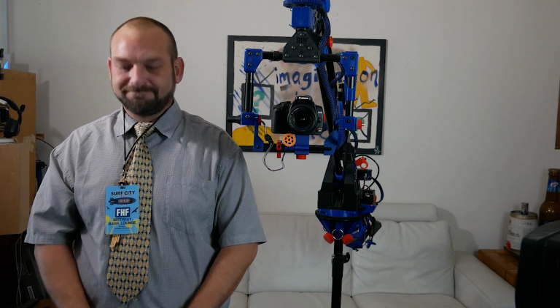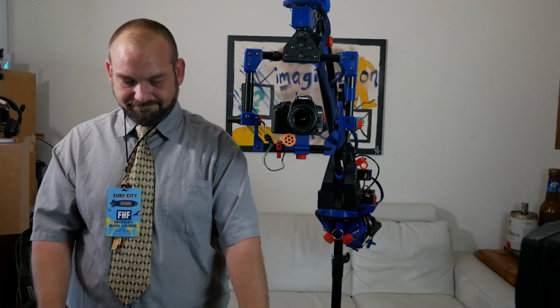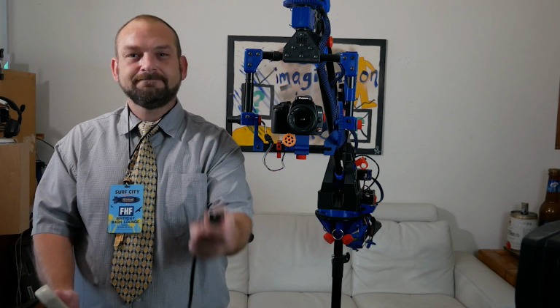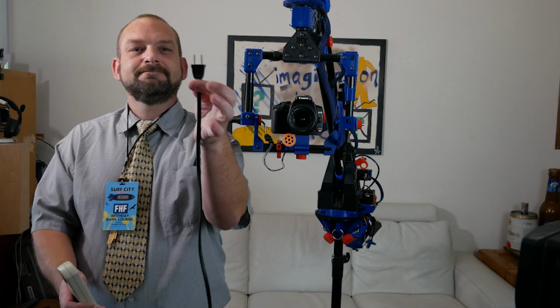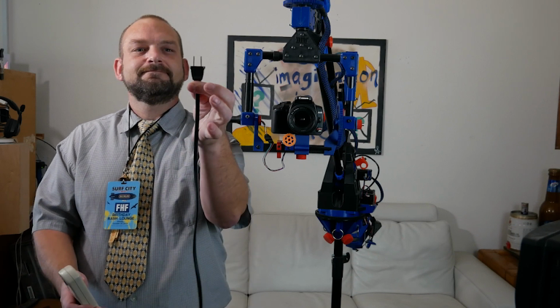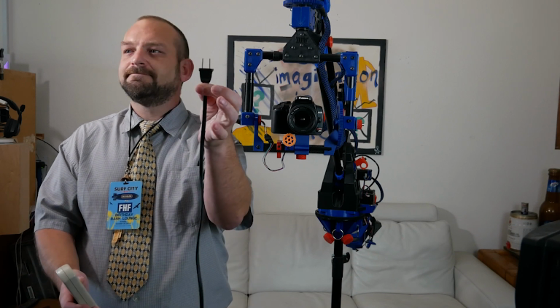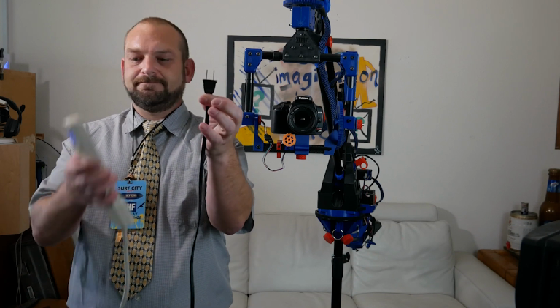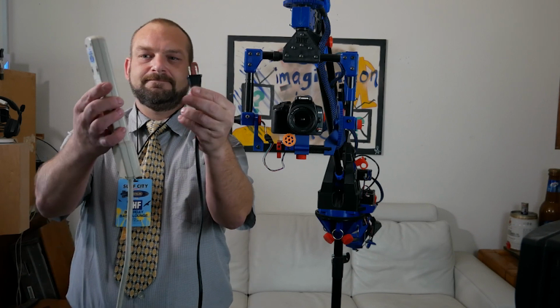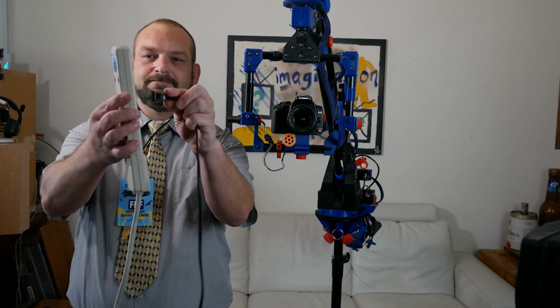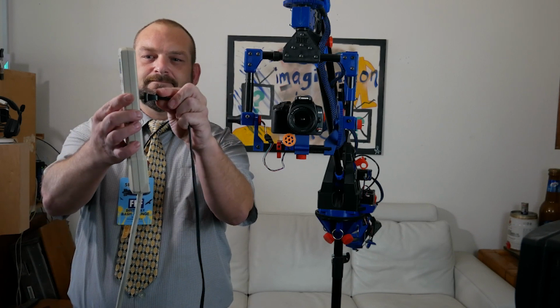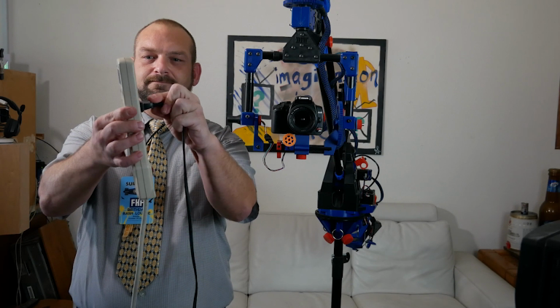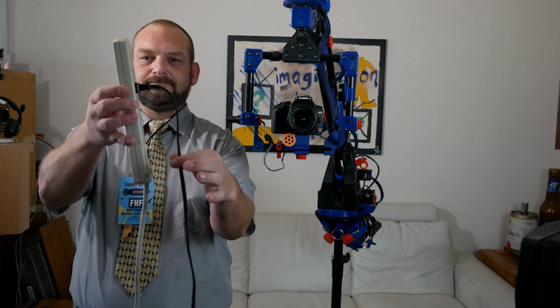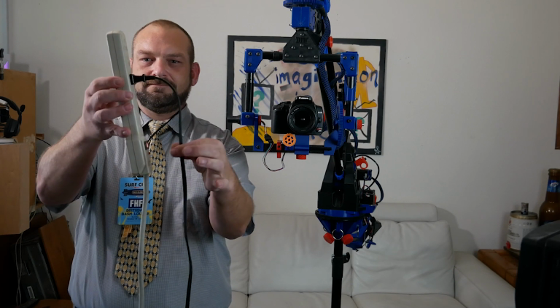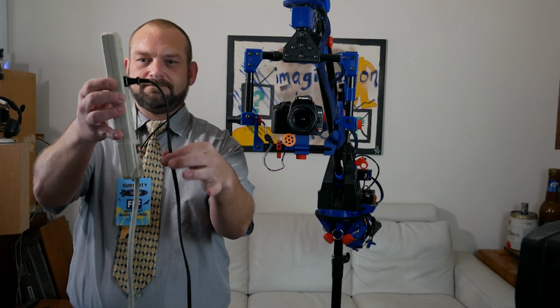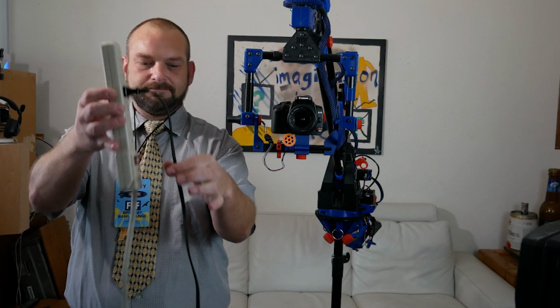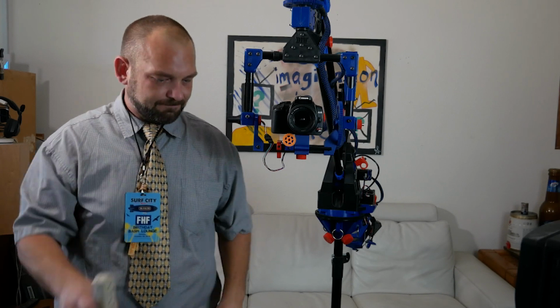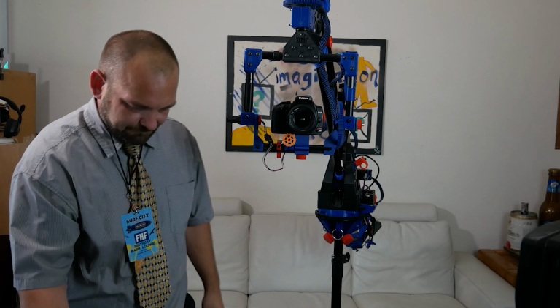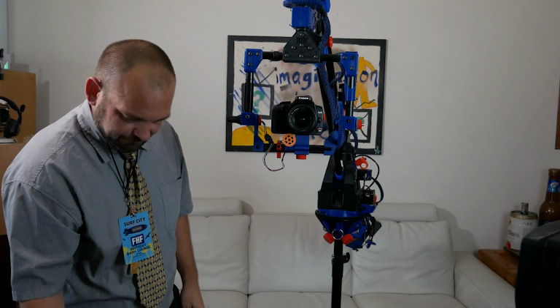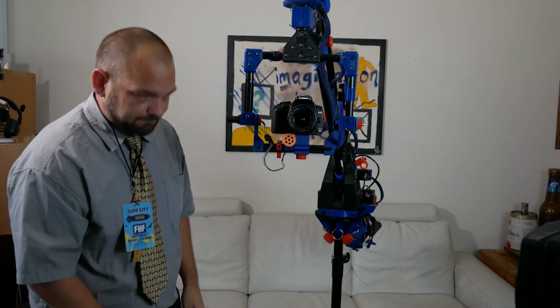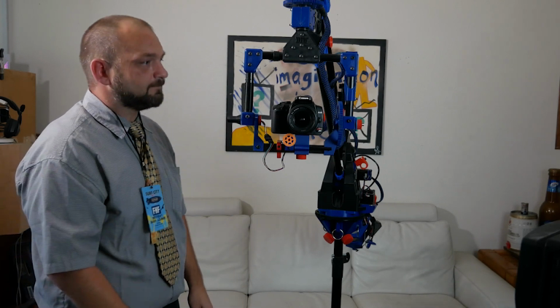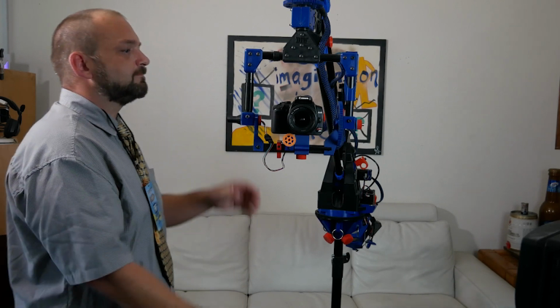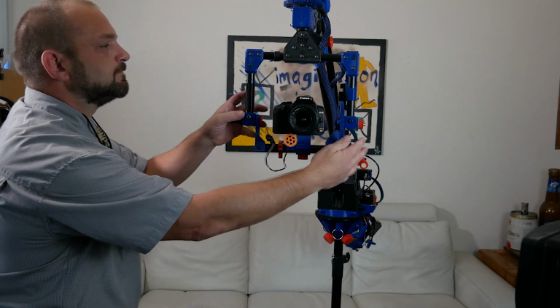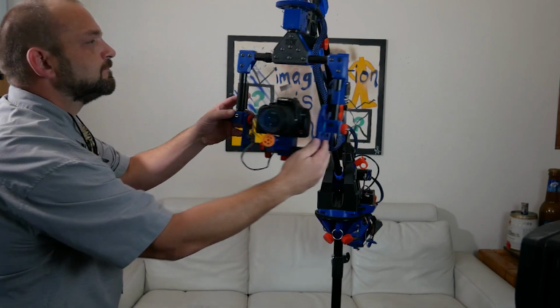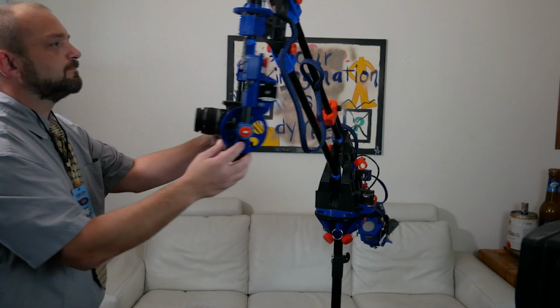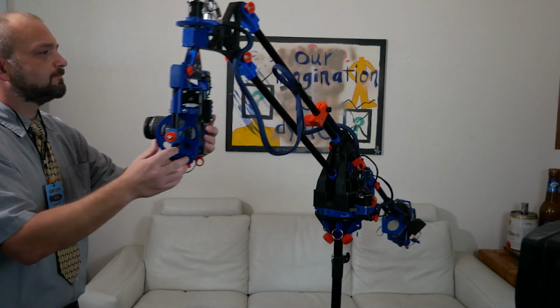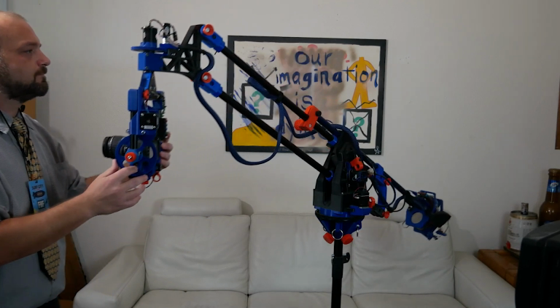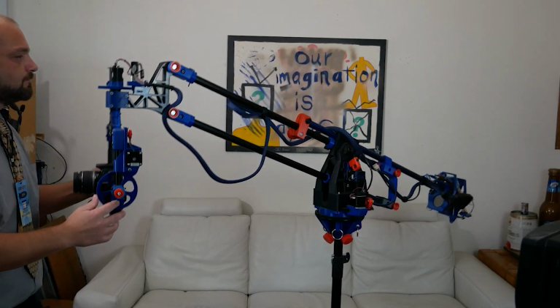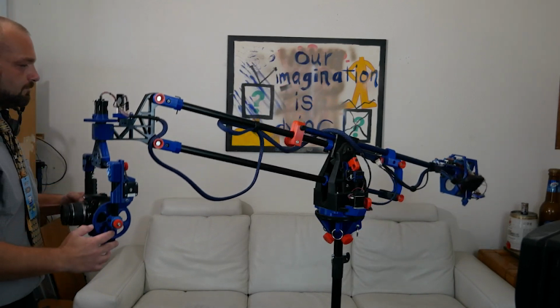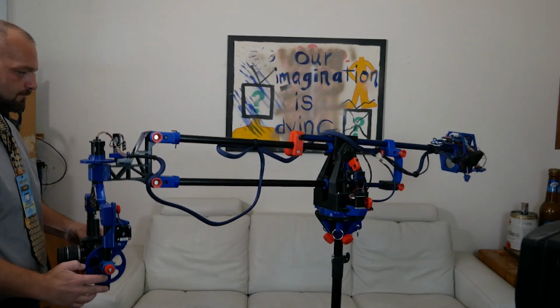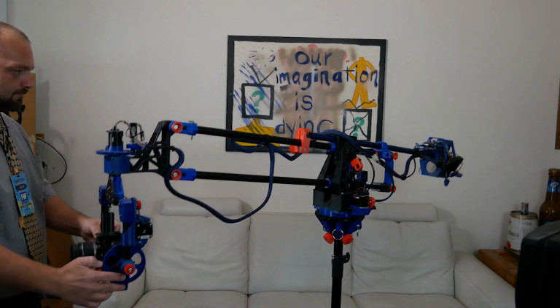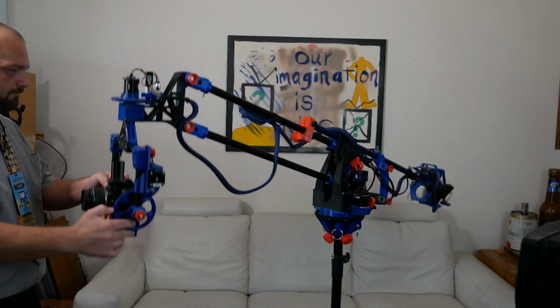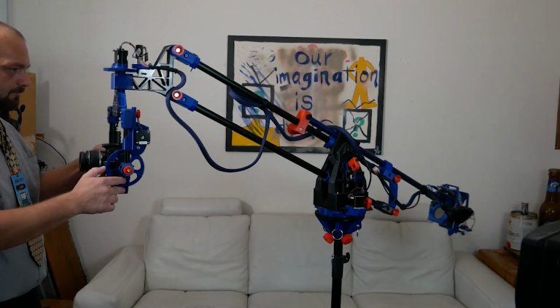To power on the machine, insert the prong end of your power adapter into the appropriate receptacle. Optional switches can shut the power off to the CNC controller while leaving the Raspberry Pi powered on and available for remote connection.